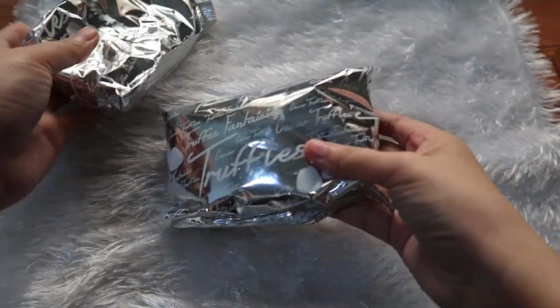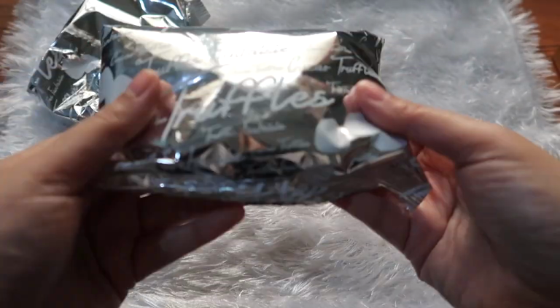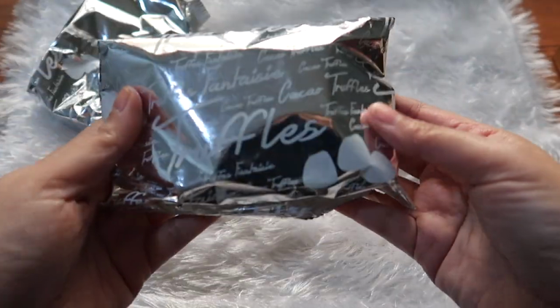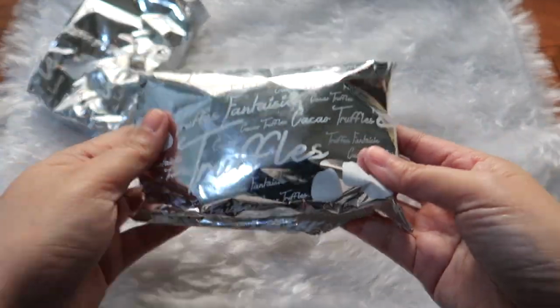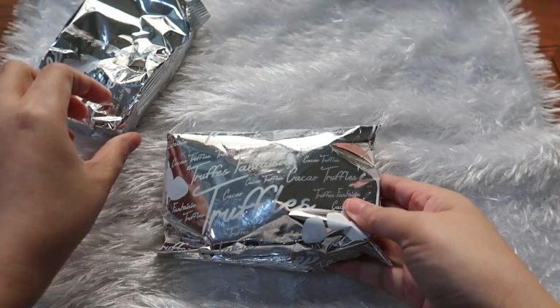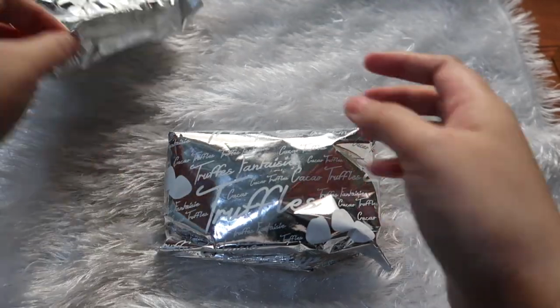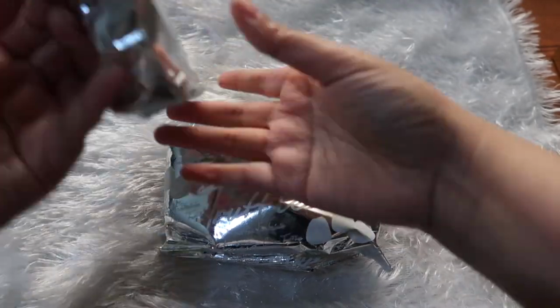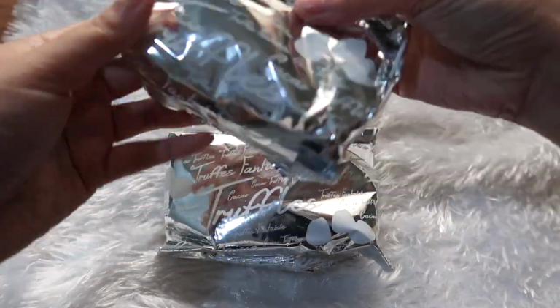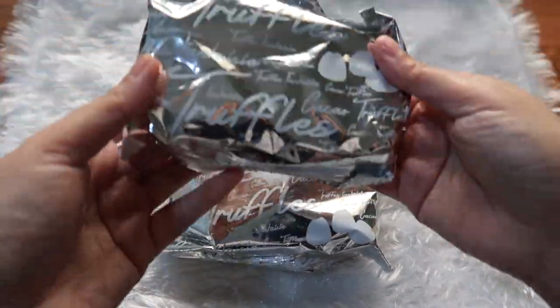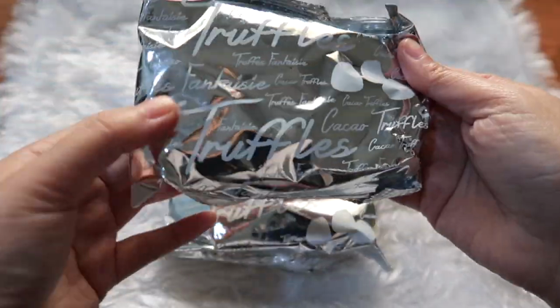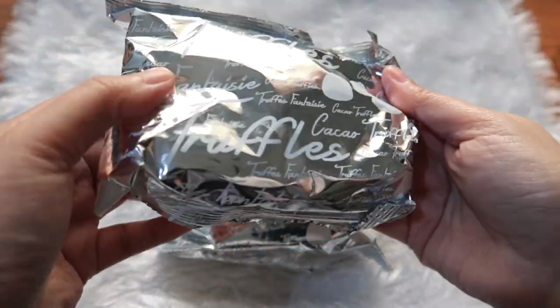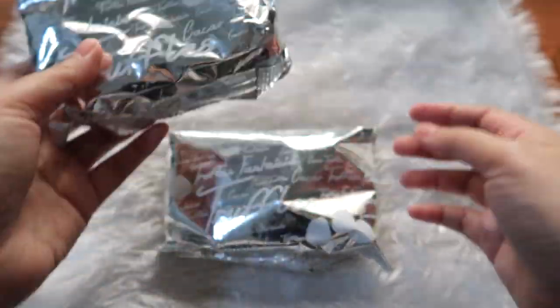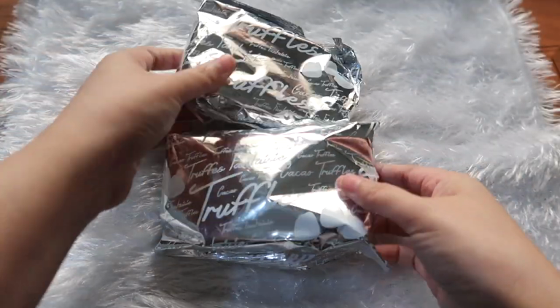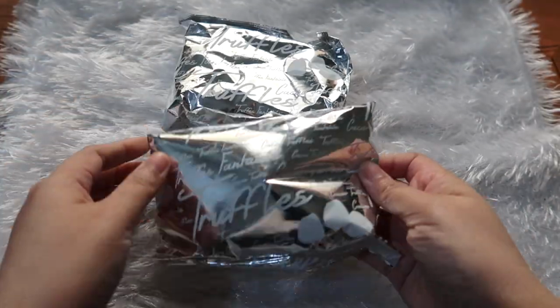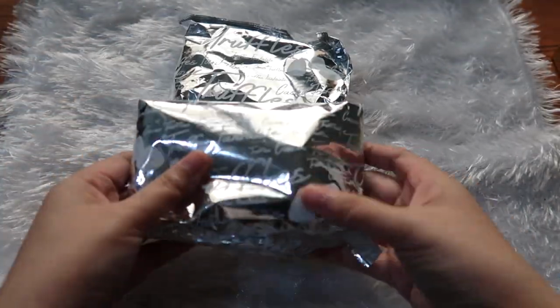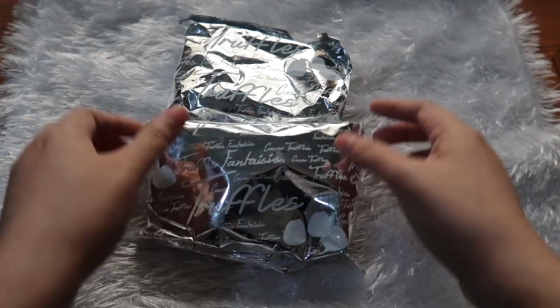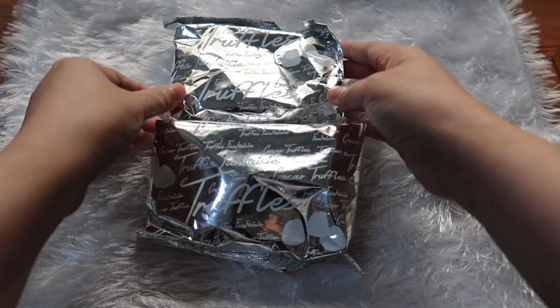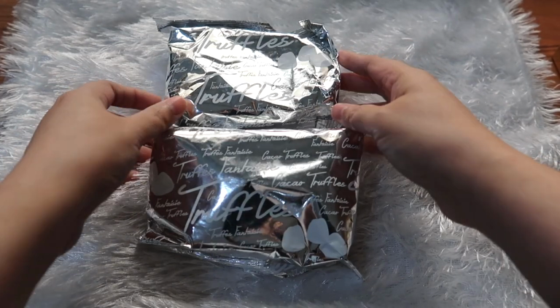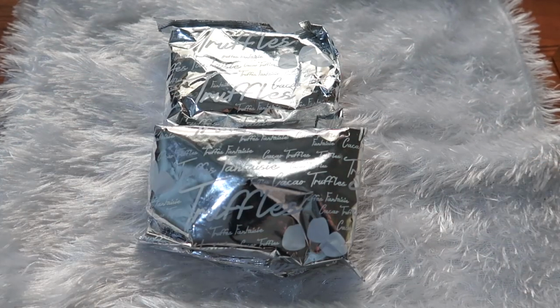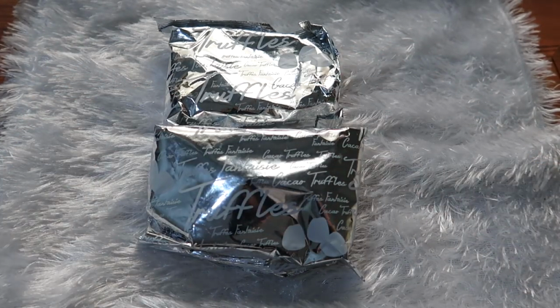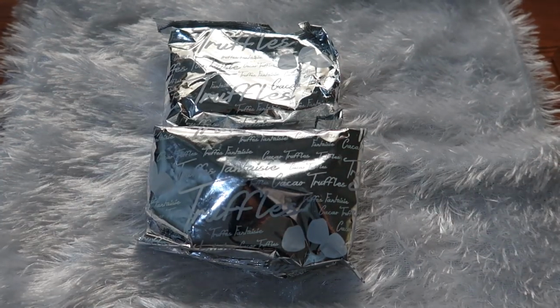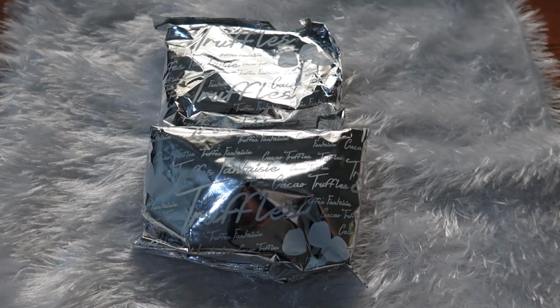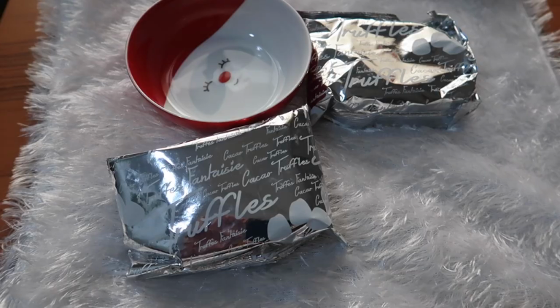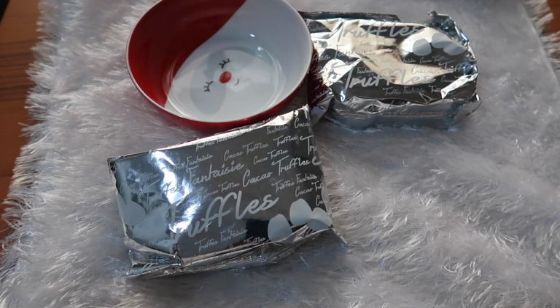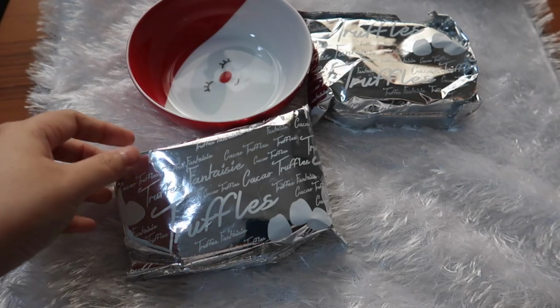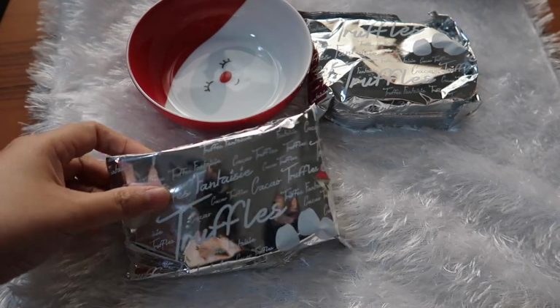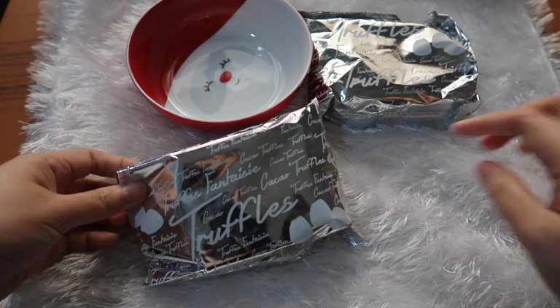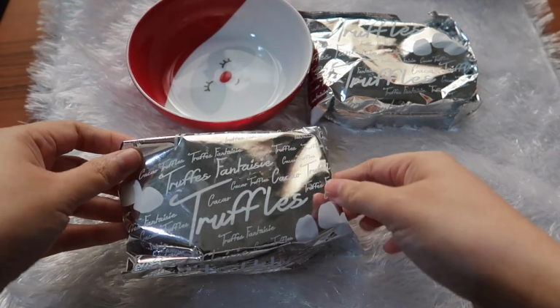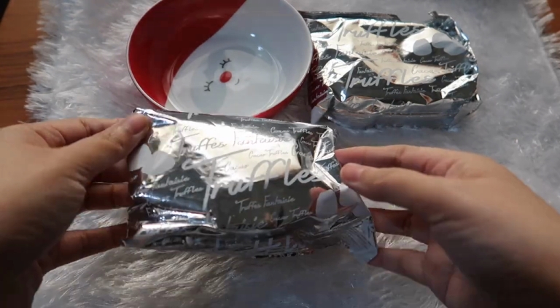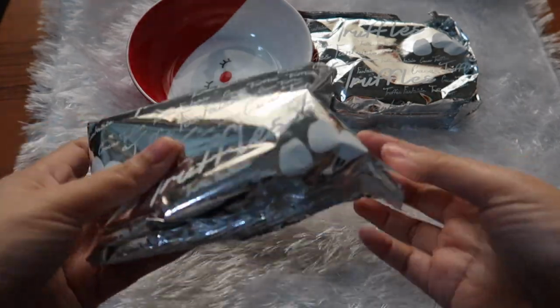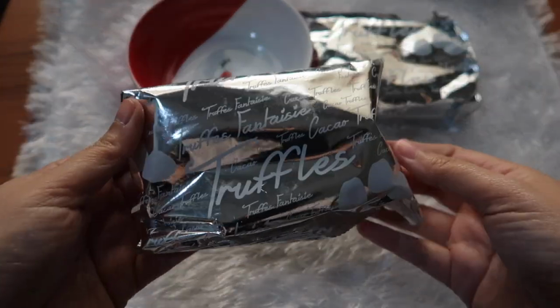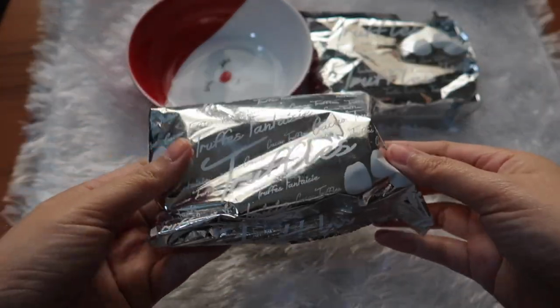So this is the truffles. Oh, this is also a truffle. So let's open what's inside. Let's open this pack first.